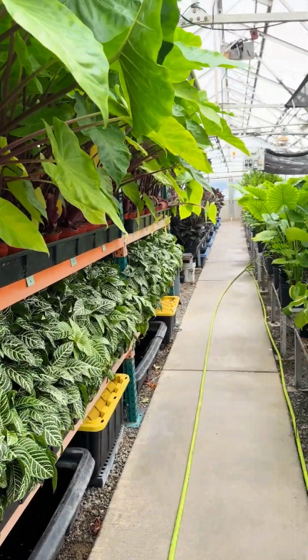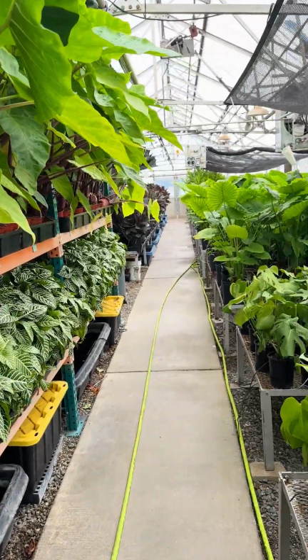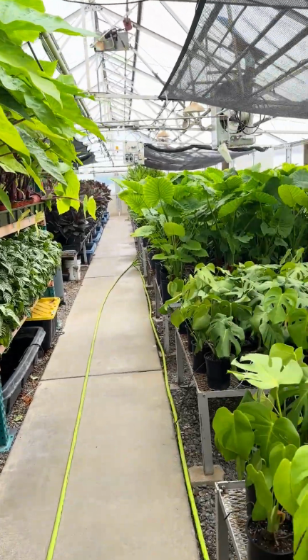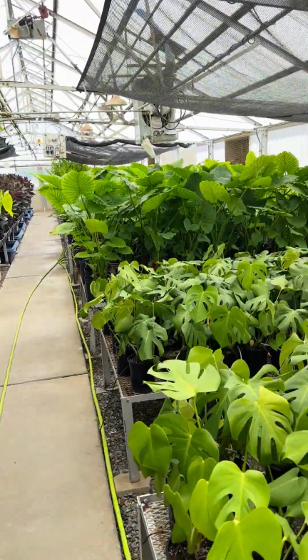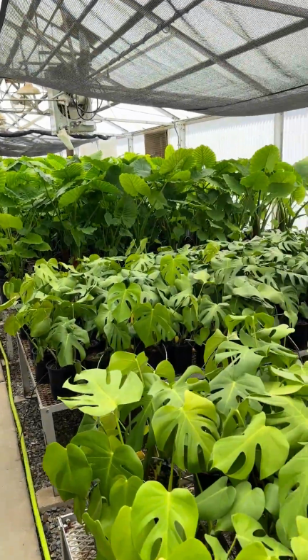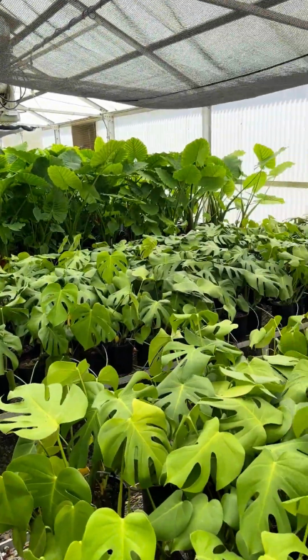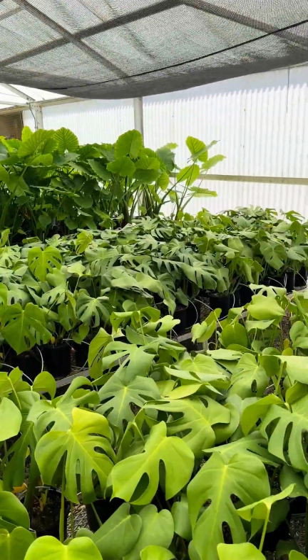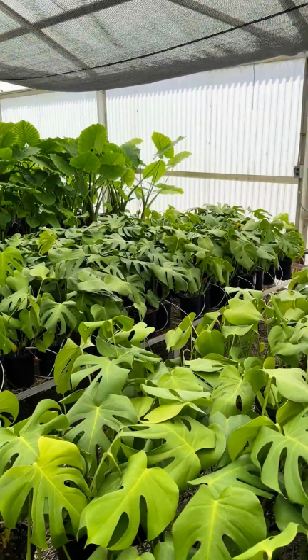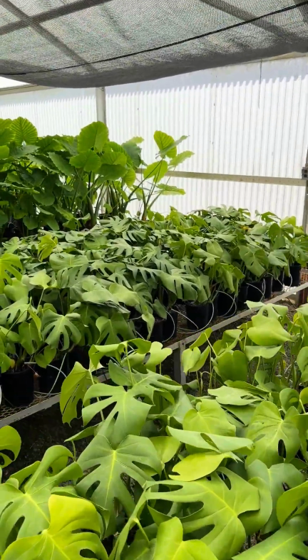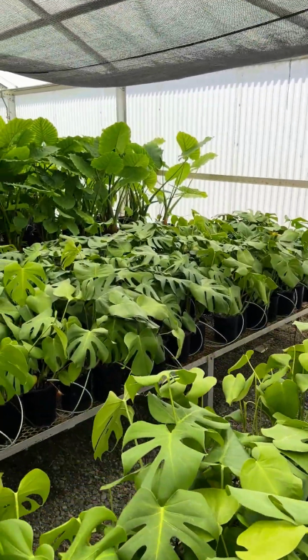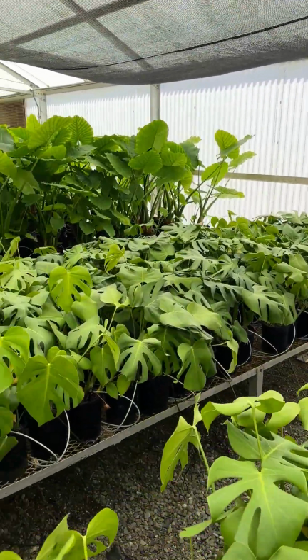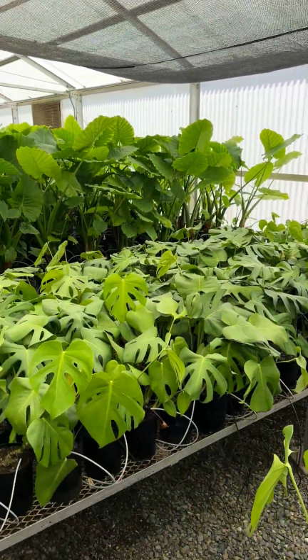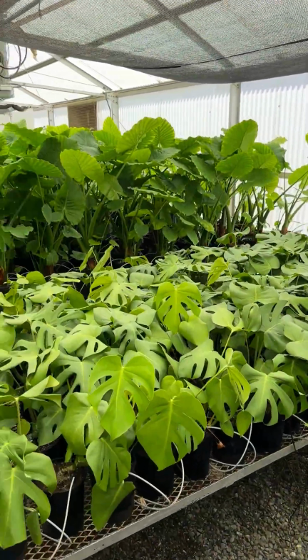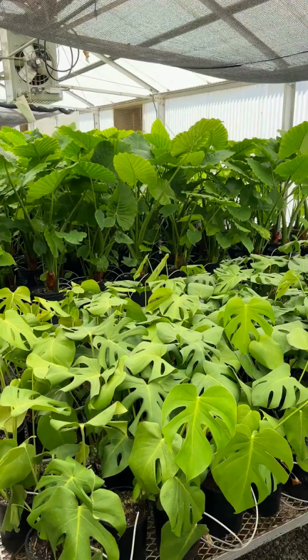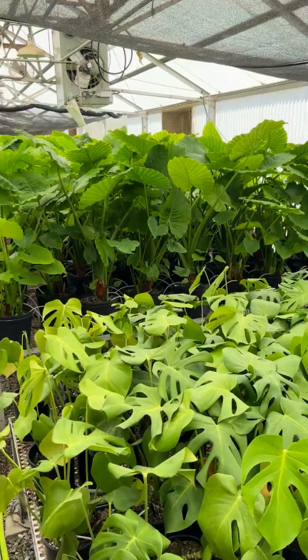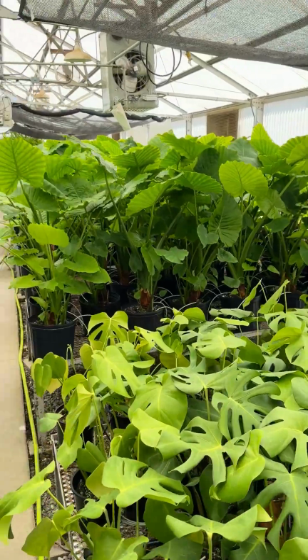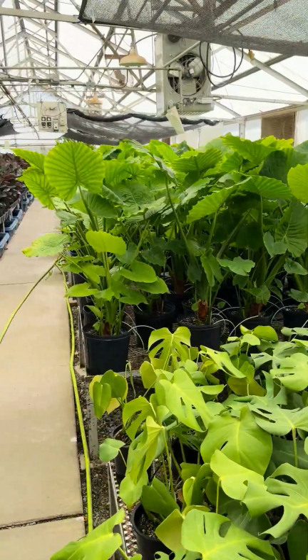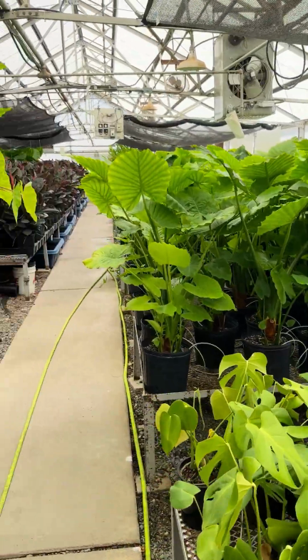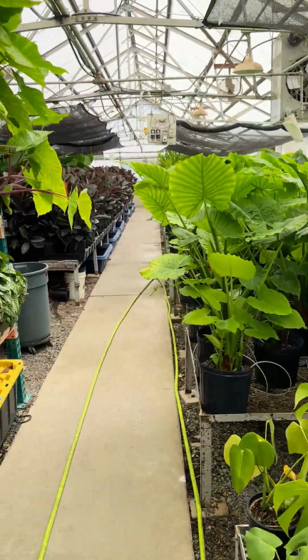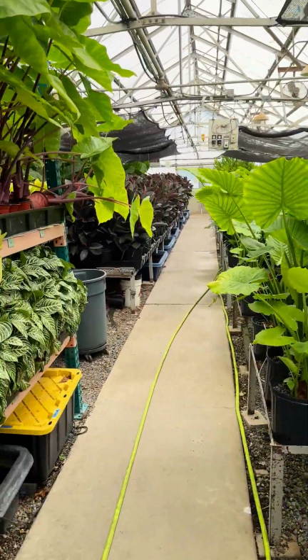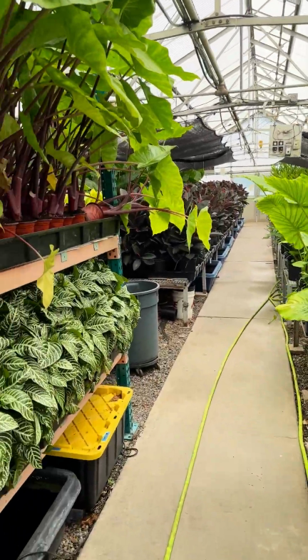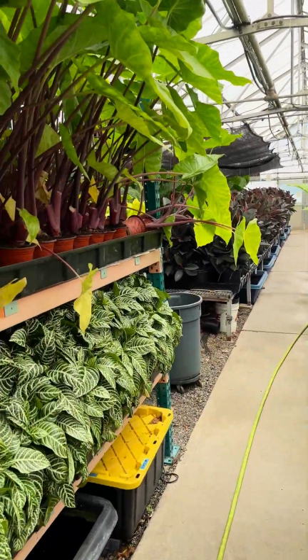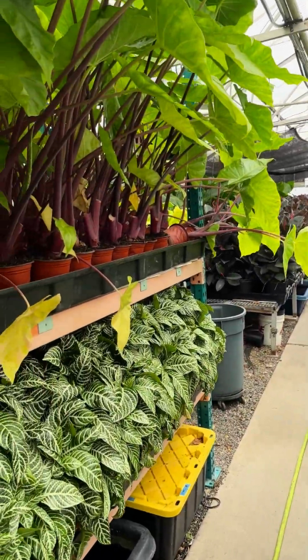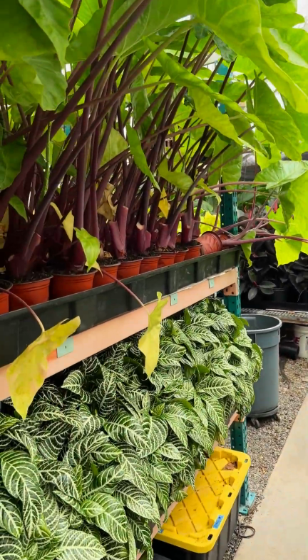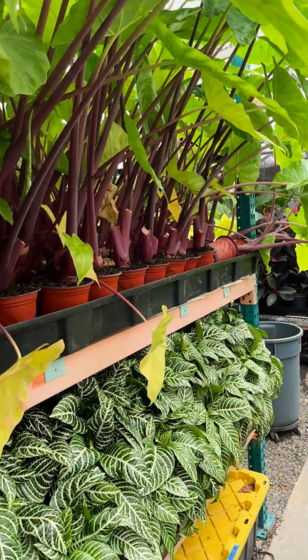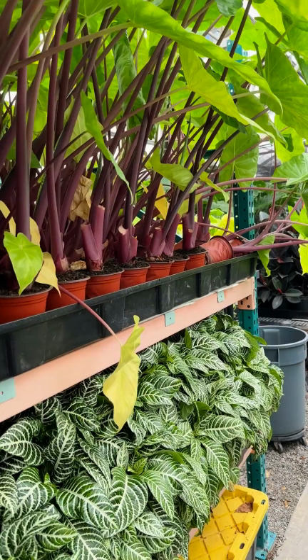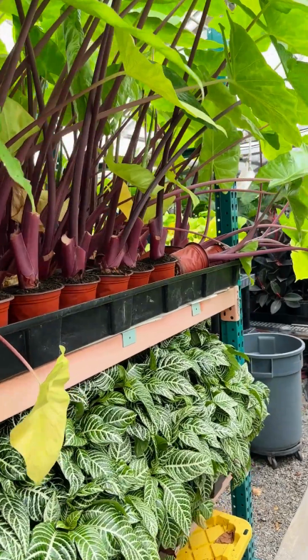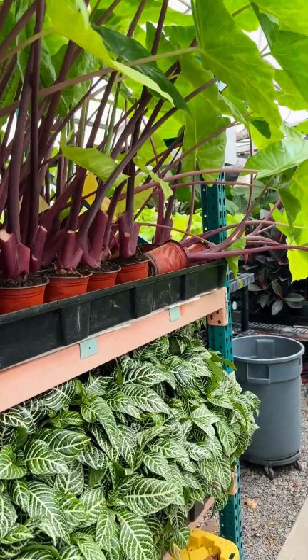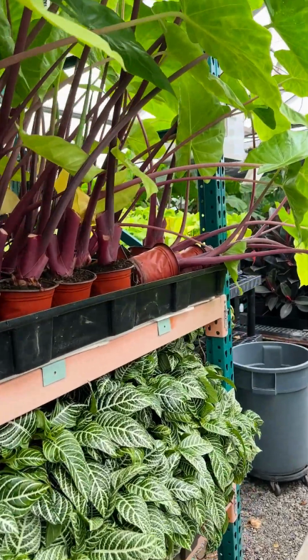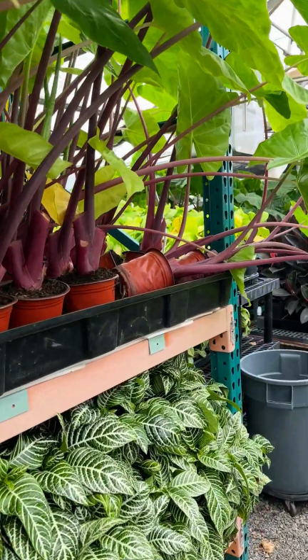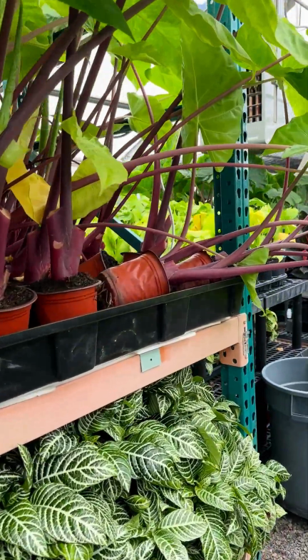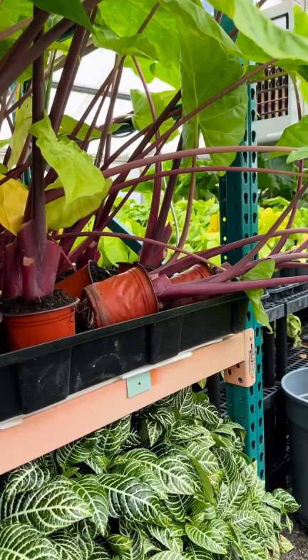Each of these racks has their own sump, so they're operated independently for experimentation. You can see this monstera, all on their own drip irrigation systems. Here's some elephant ears and zebra plants — oh, a few fell over.